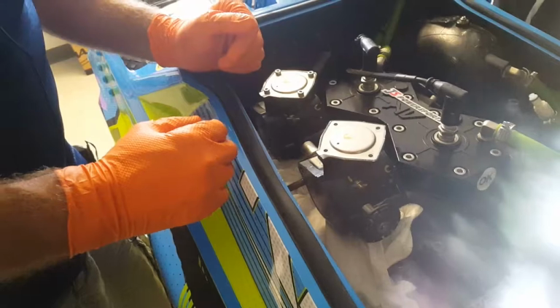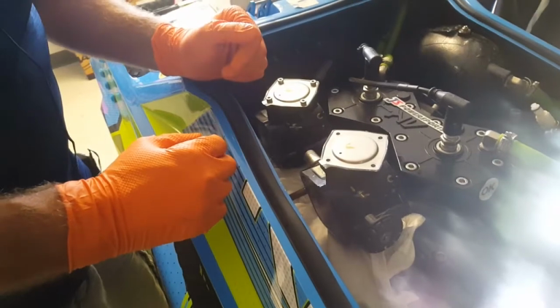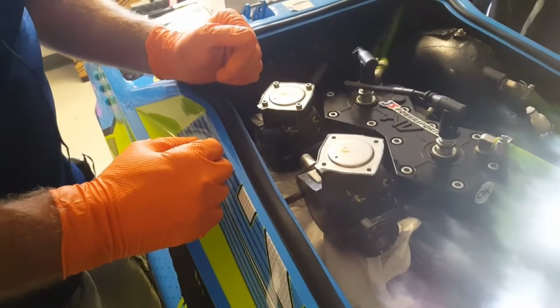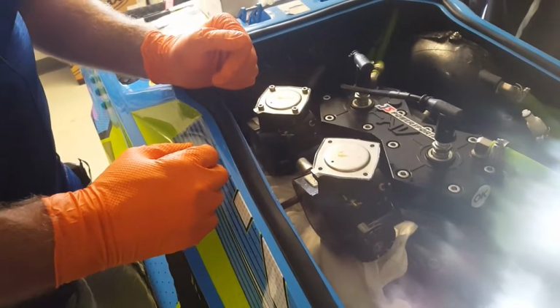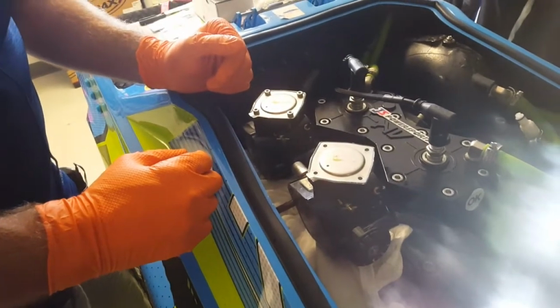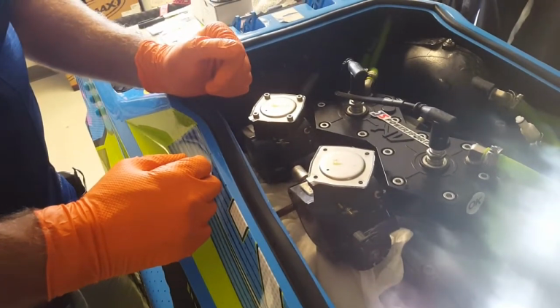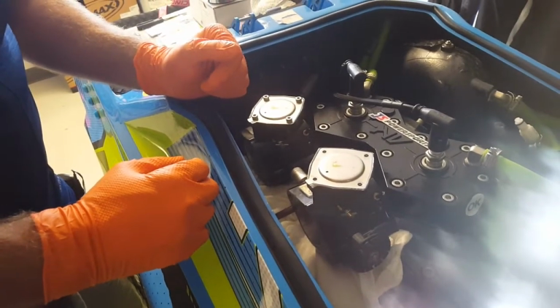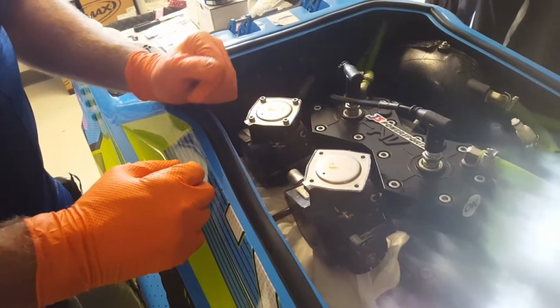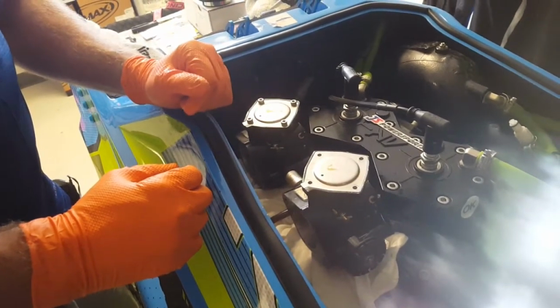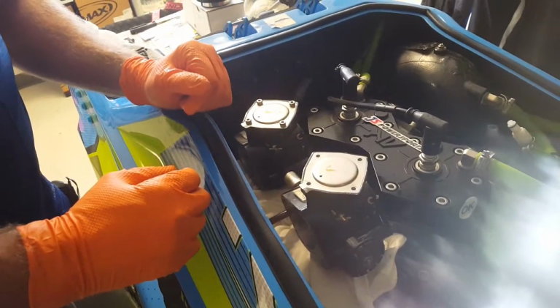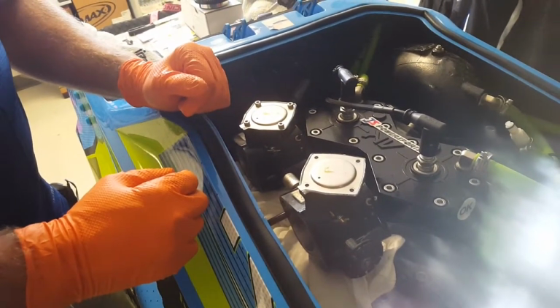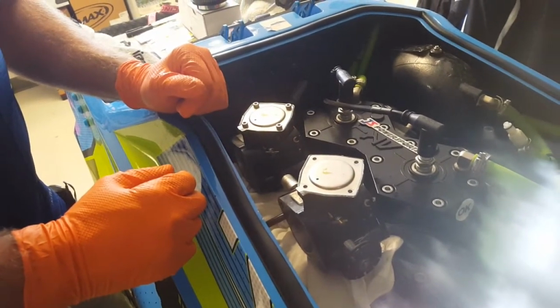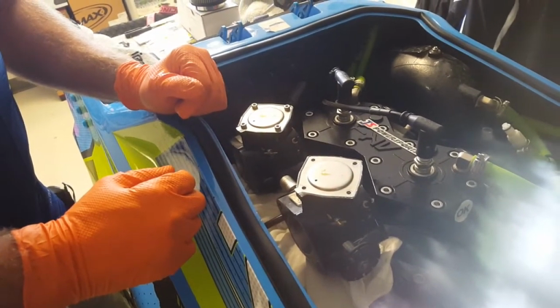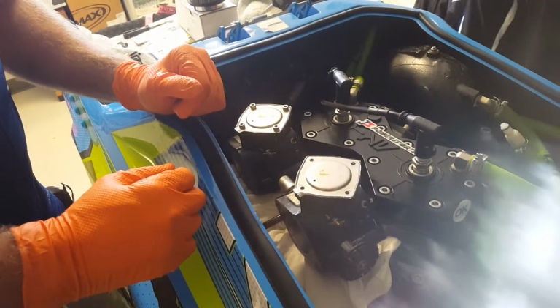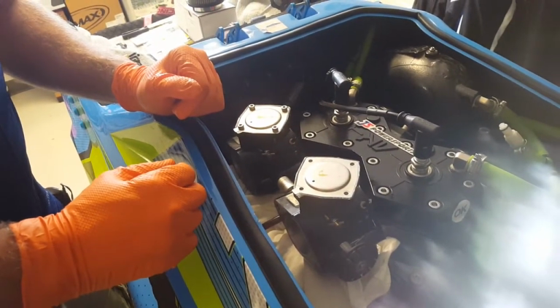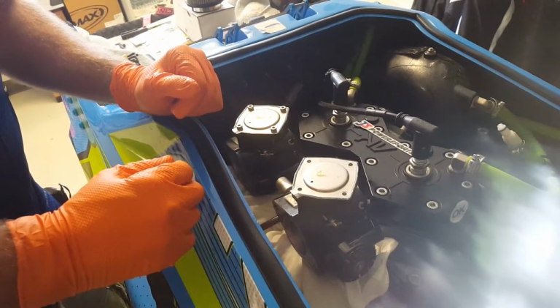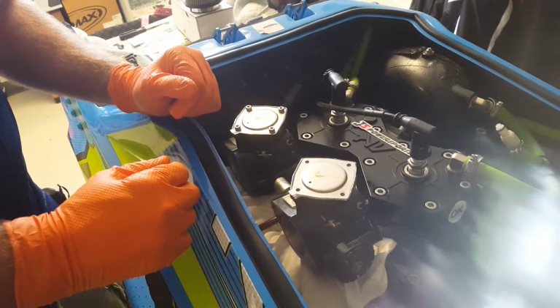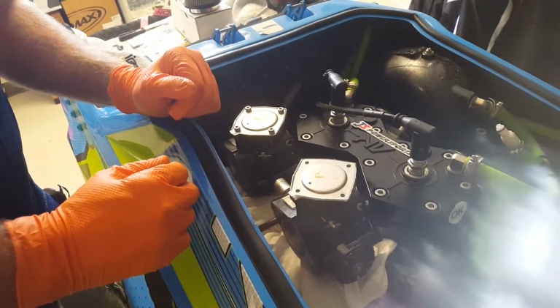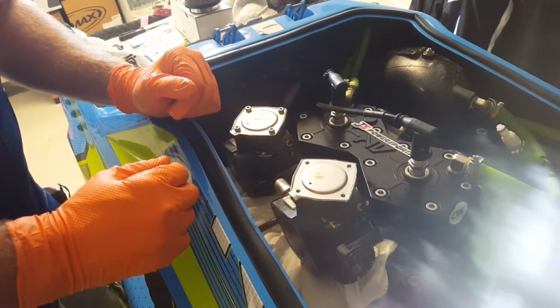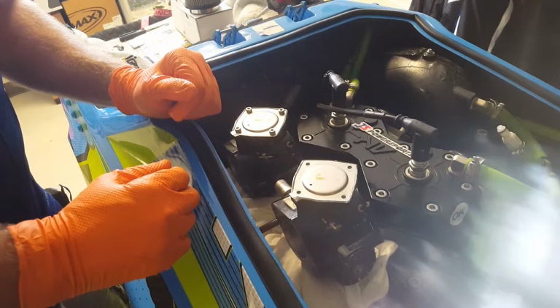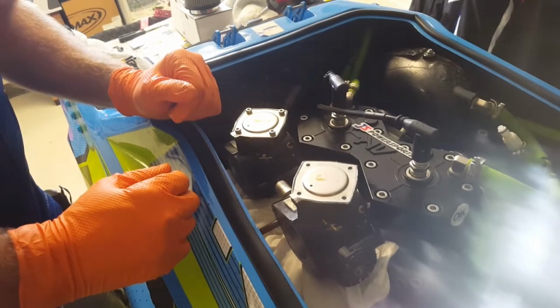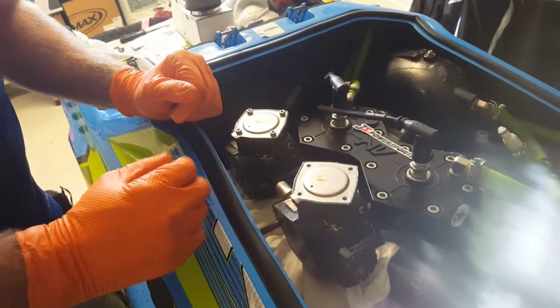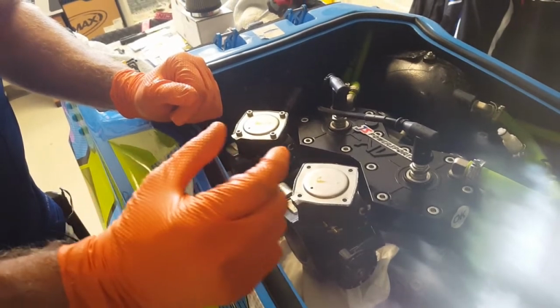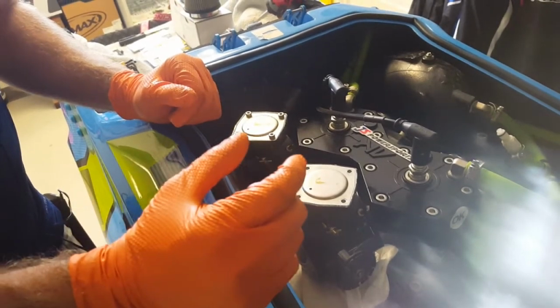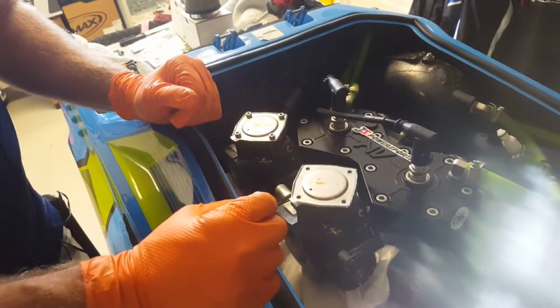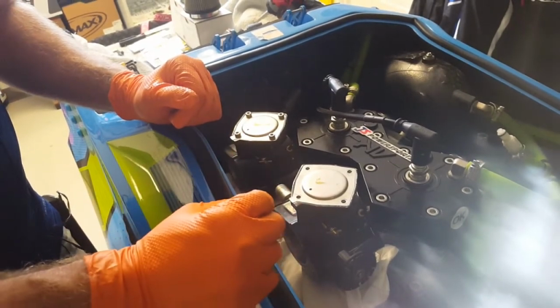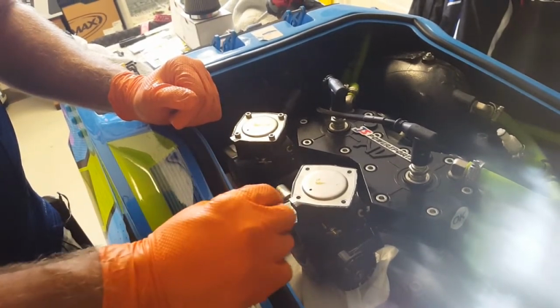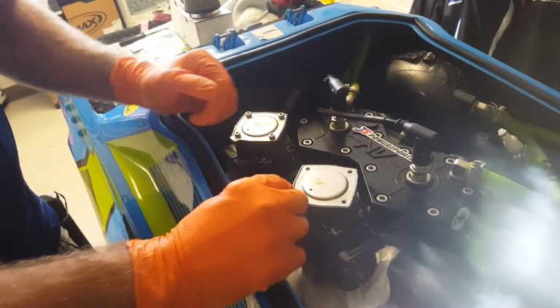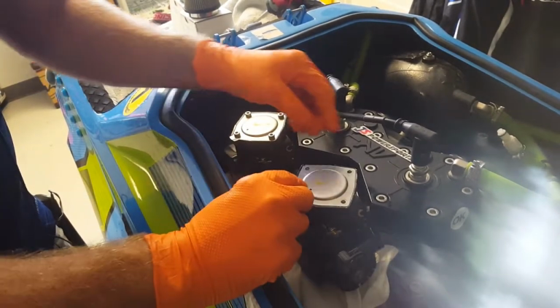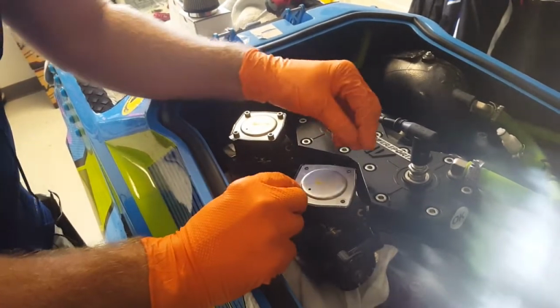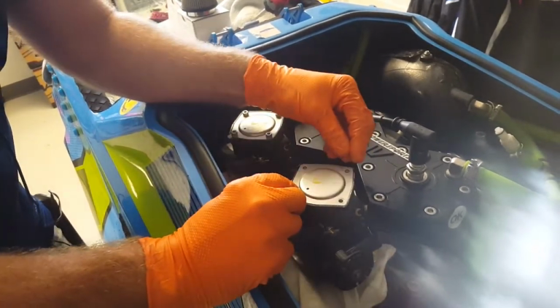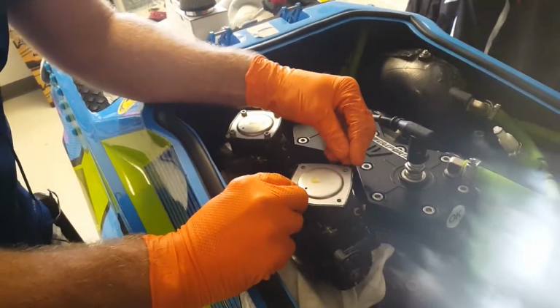Hey guys, Nathan here from JS Power Sports. Today we're going to talk about putting in the kidney check valves, the extra dinky little clear suckers that help prevent the fuel dribble.